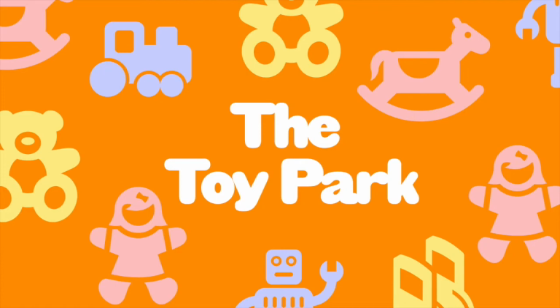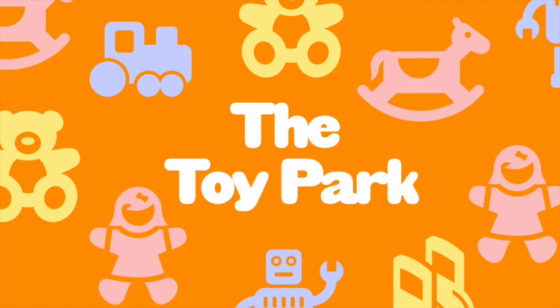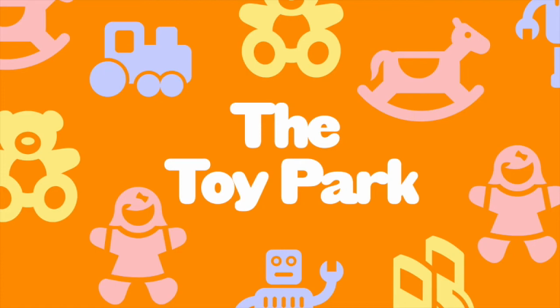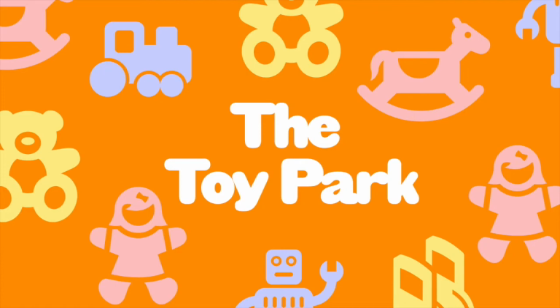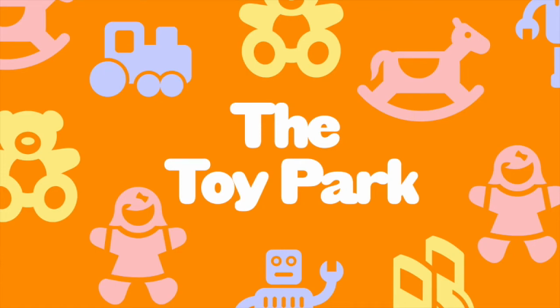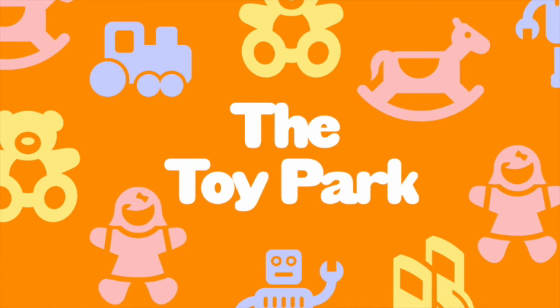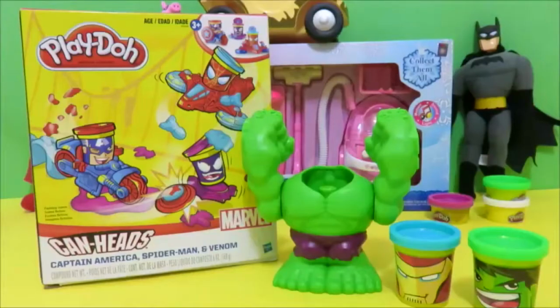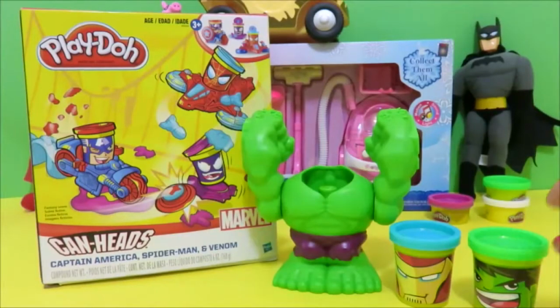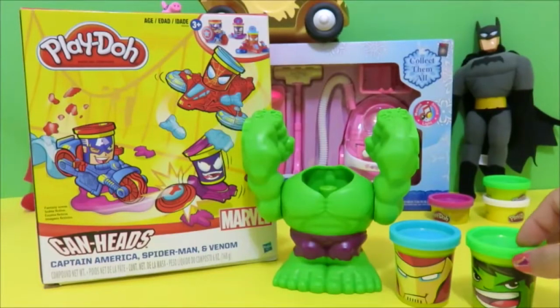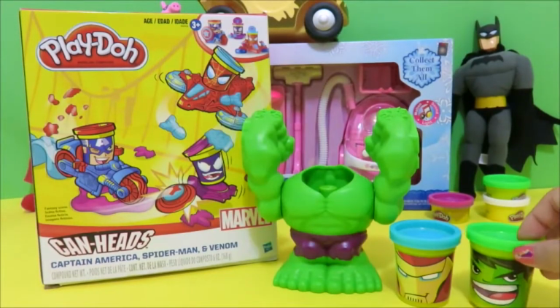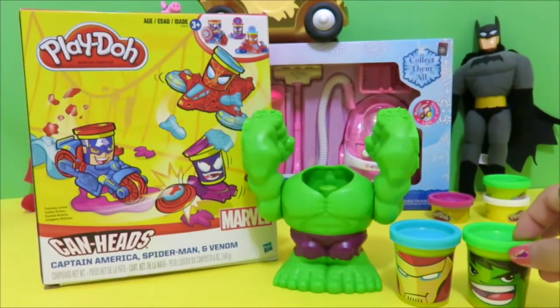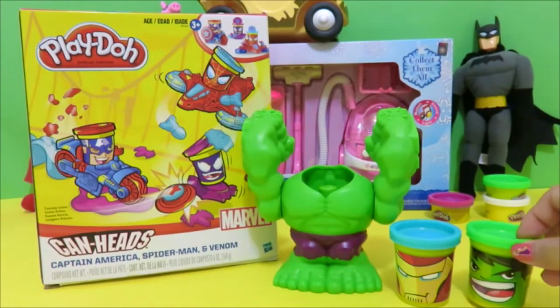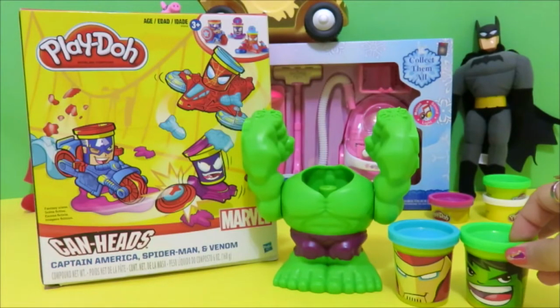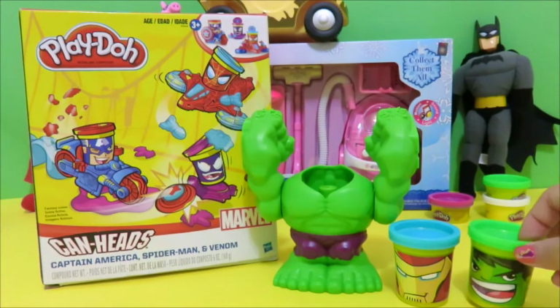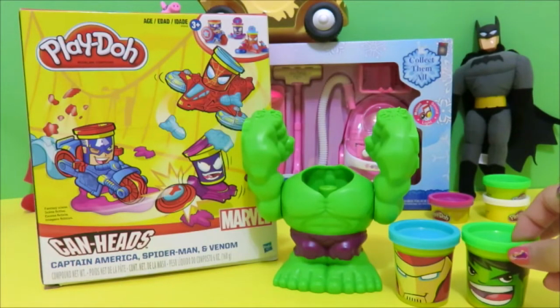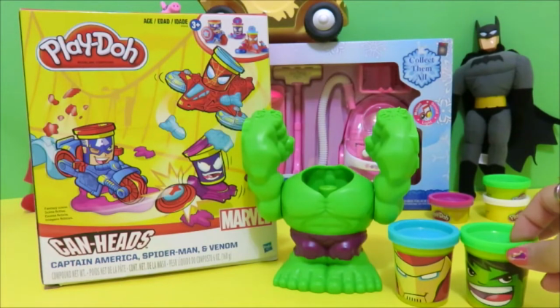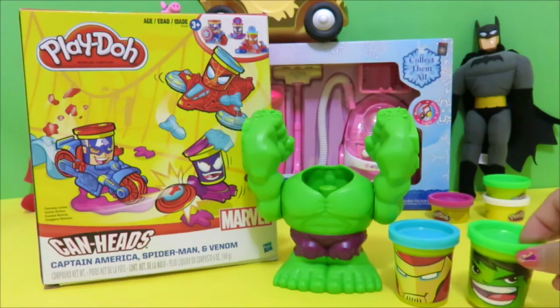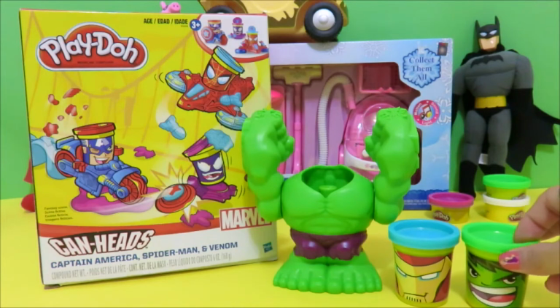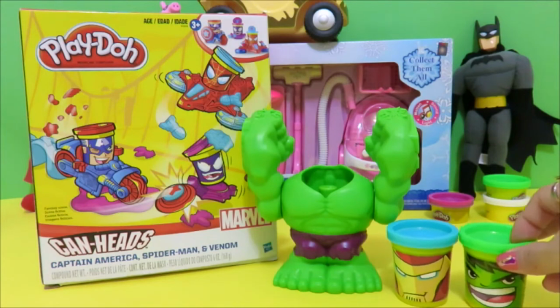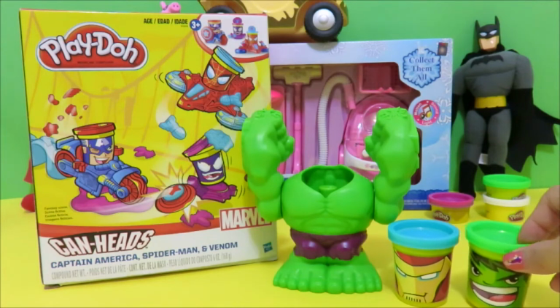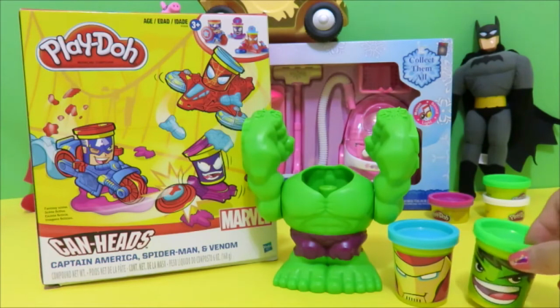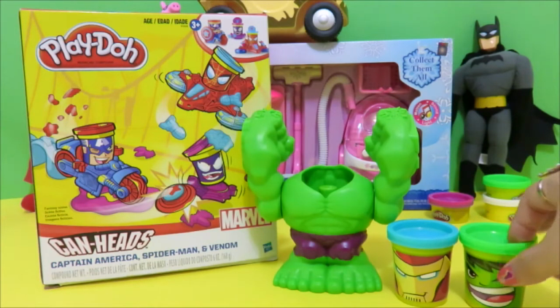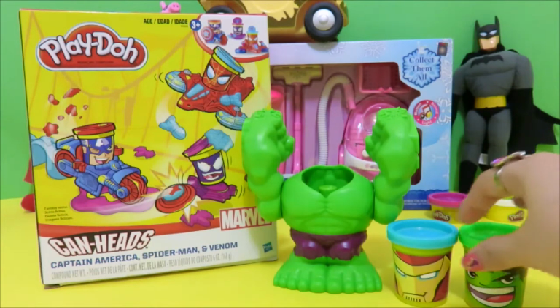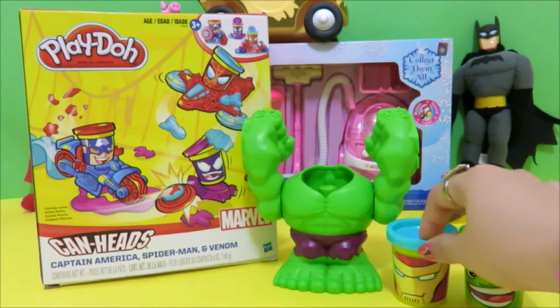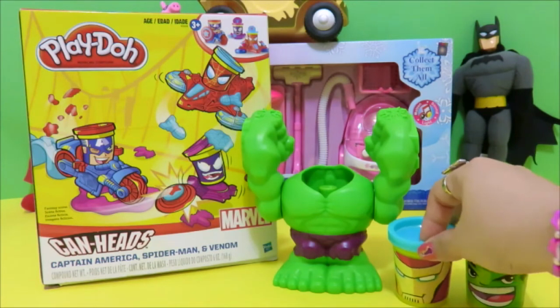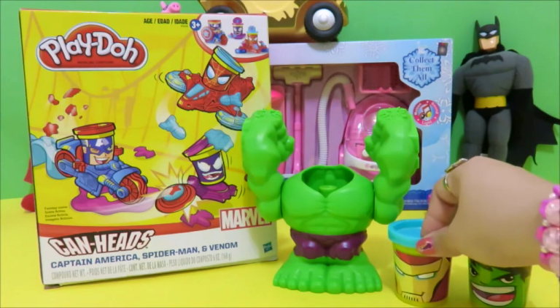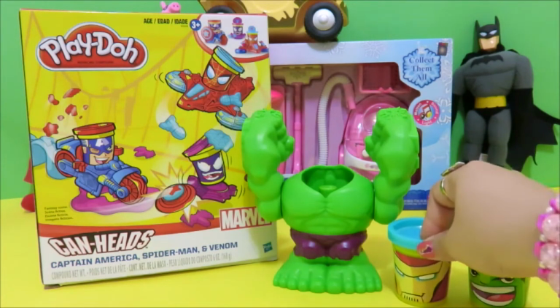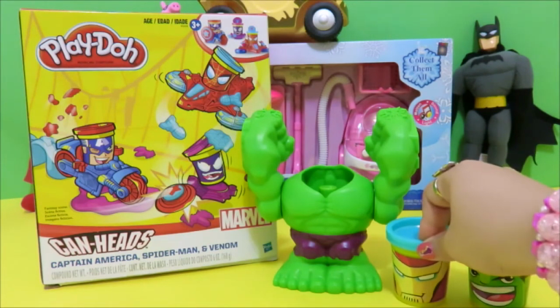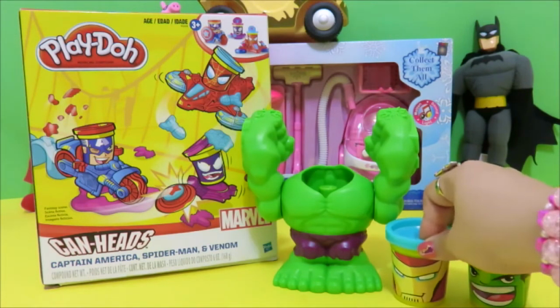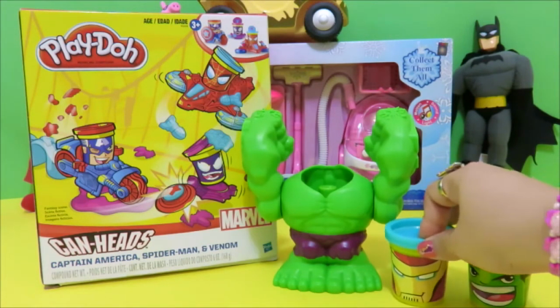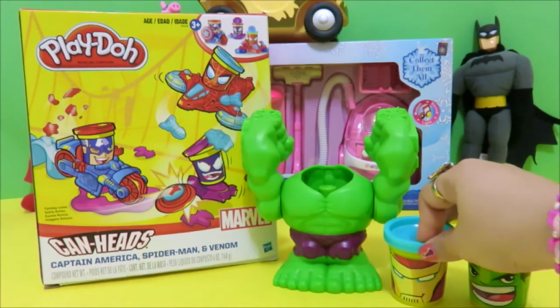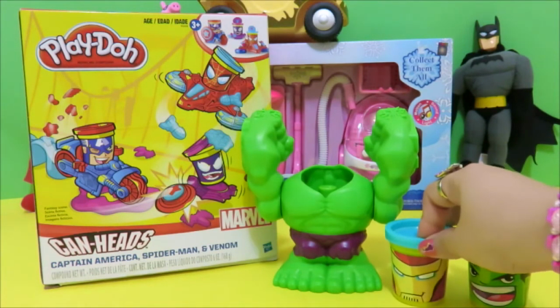The Toy Pack! Welcome to the Toy Pack! The Incredible Hulk Can-Head and I am Iron Man Can-Head.